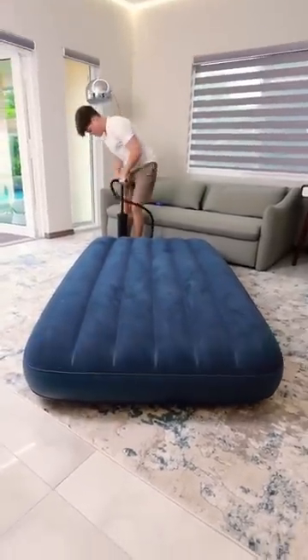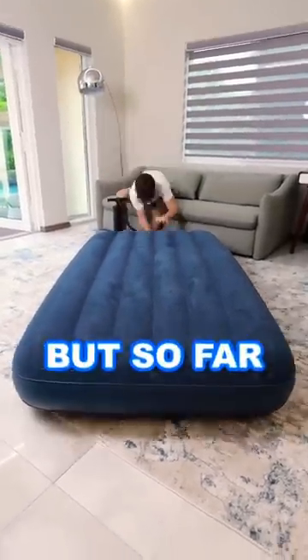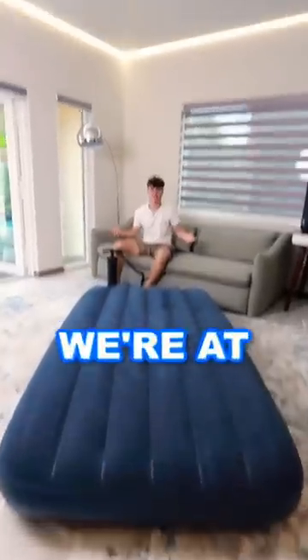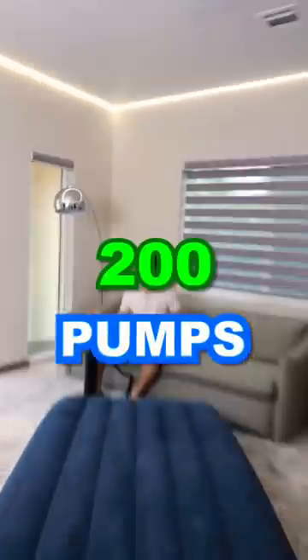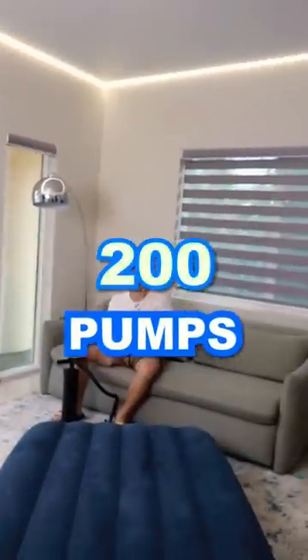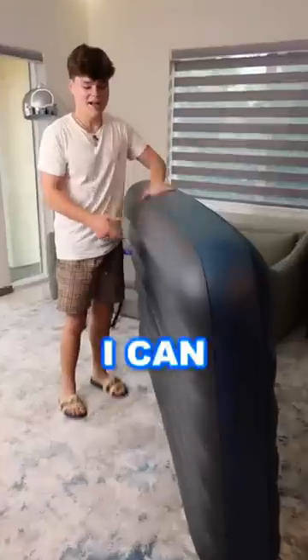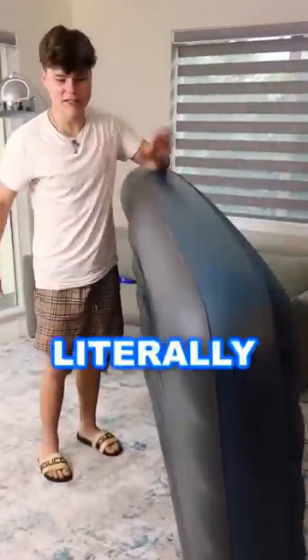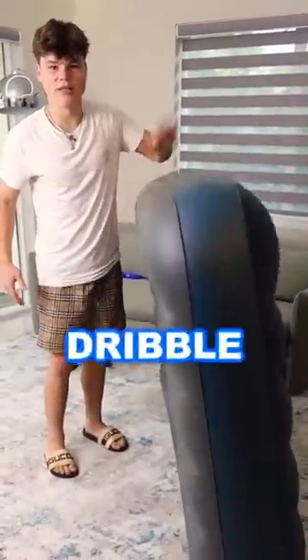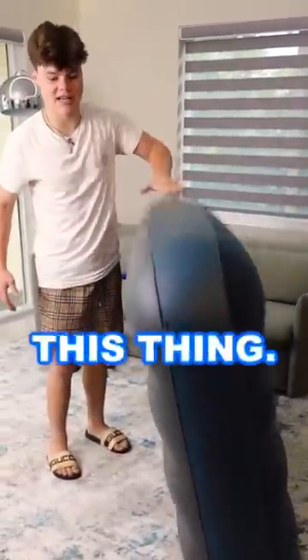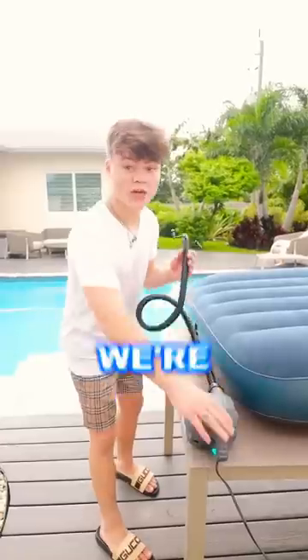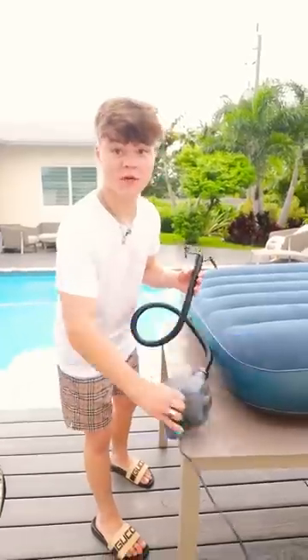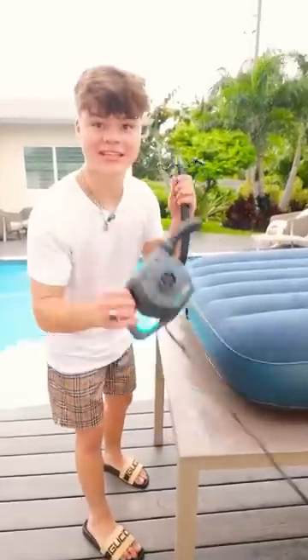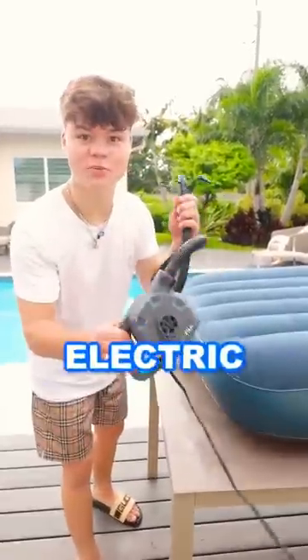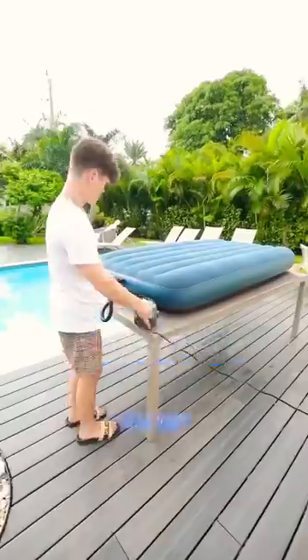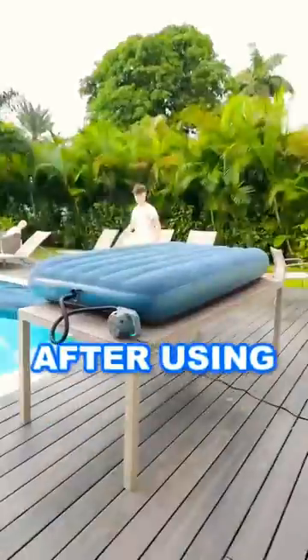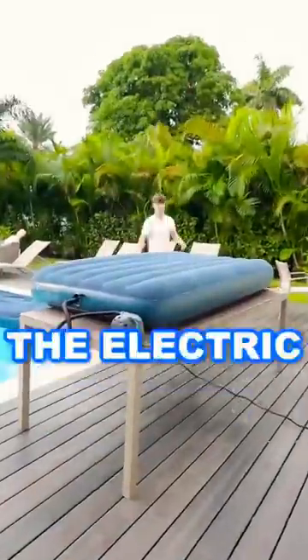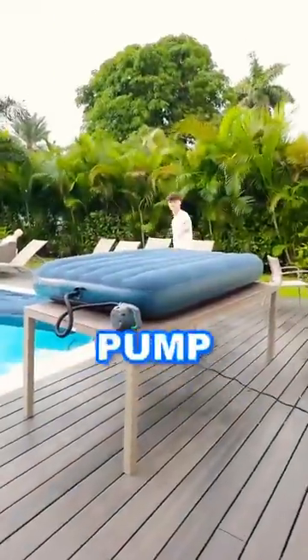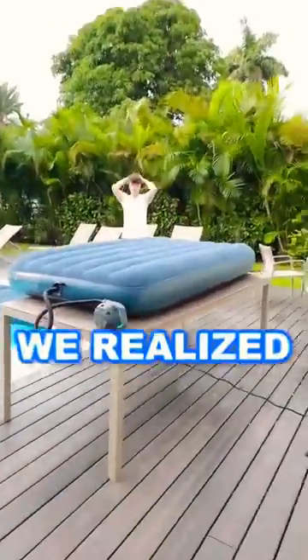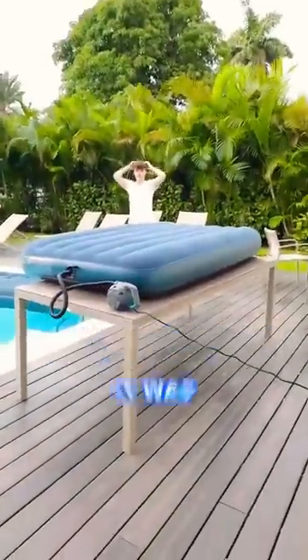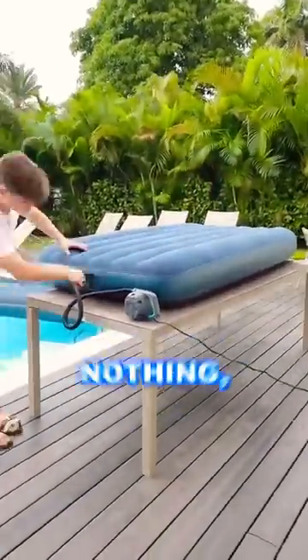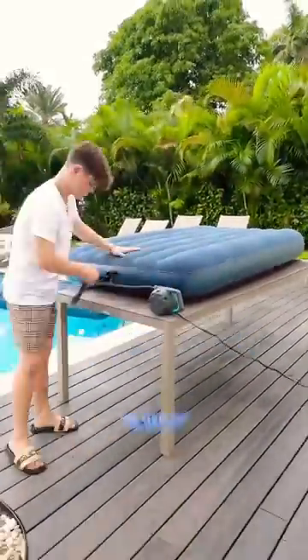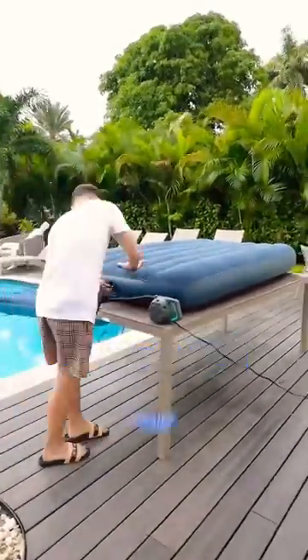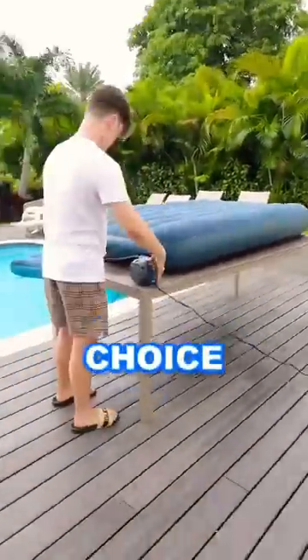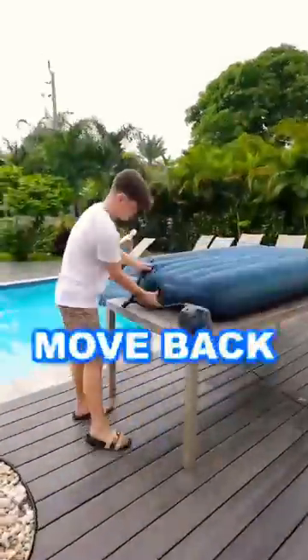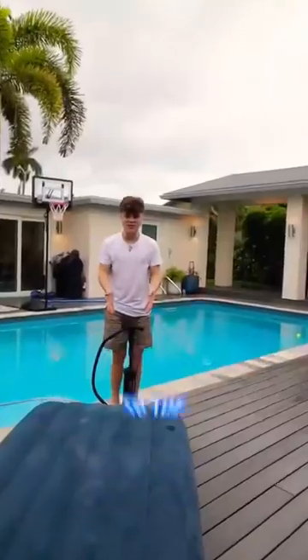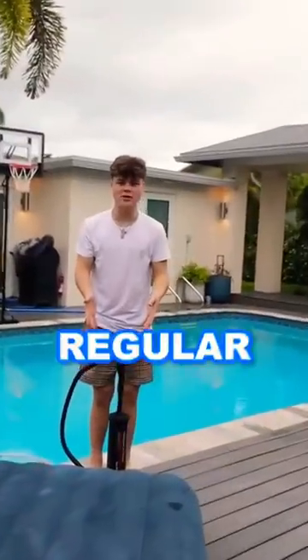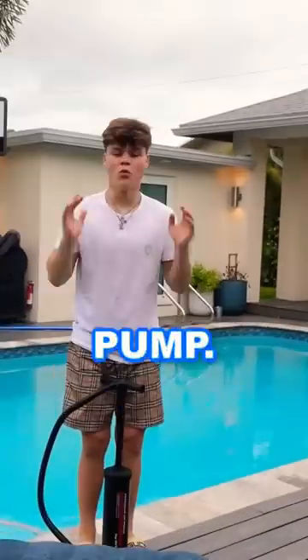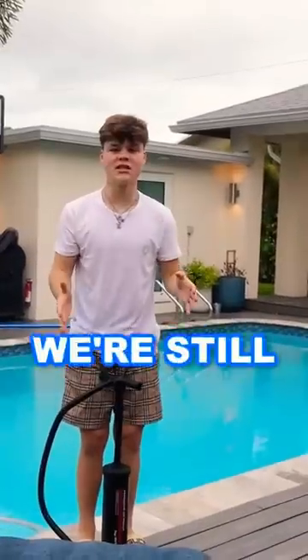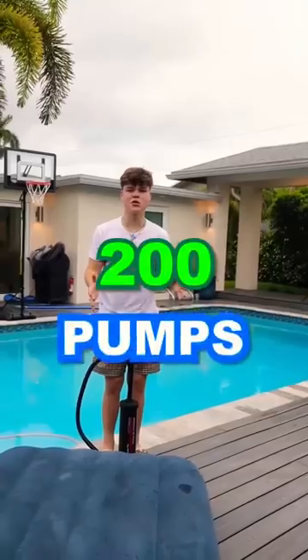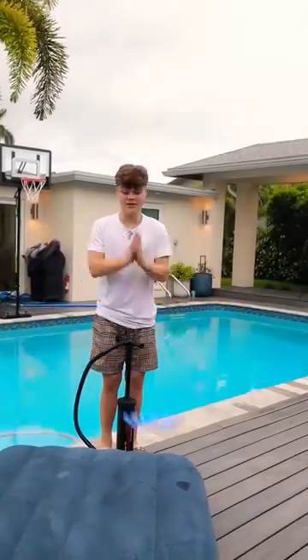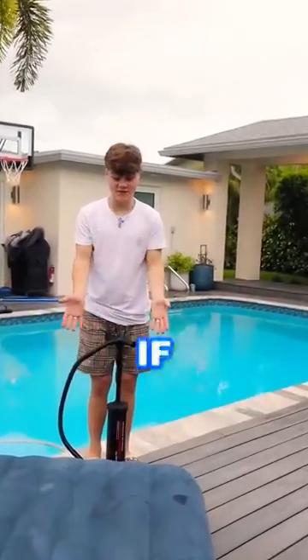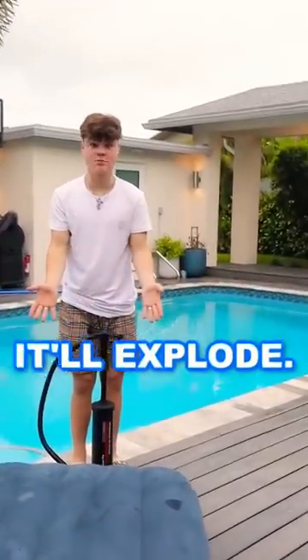But so far we're at 200 pumps — I could literally dribble this thing. We're switching over to the electric pump, but after using it we realized it was doing nothing, so we had no choice but to move back to the regular pump. We're still at 200 pumps. Let's see if it'll explode.